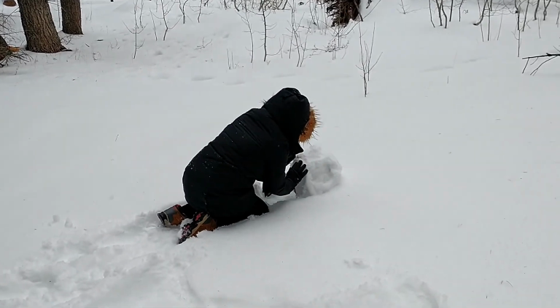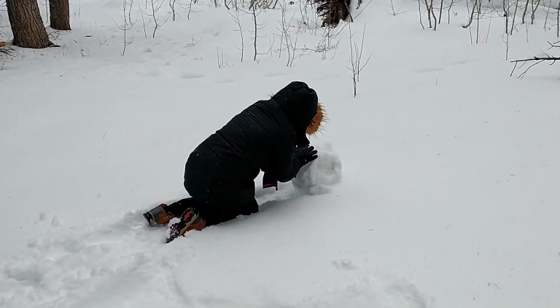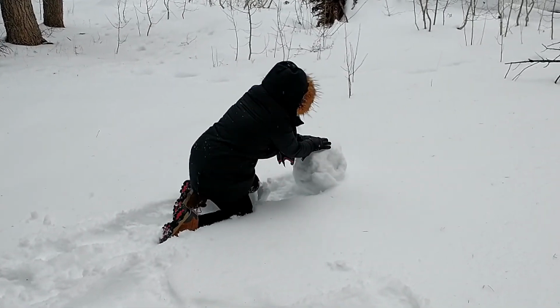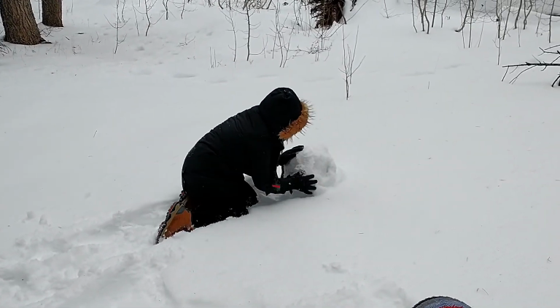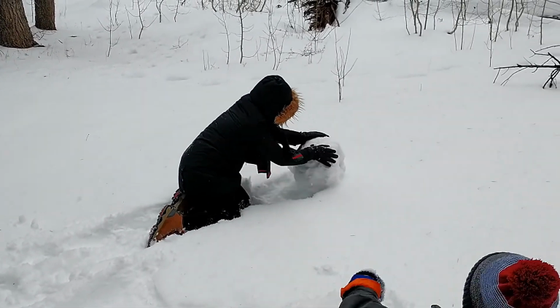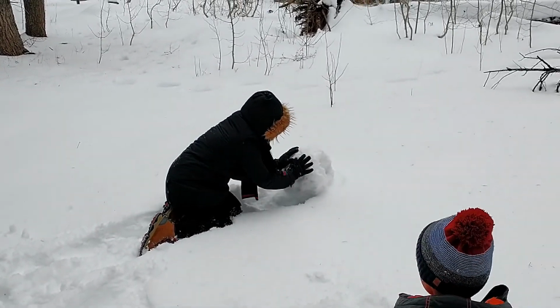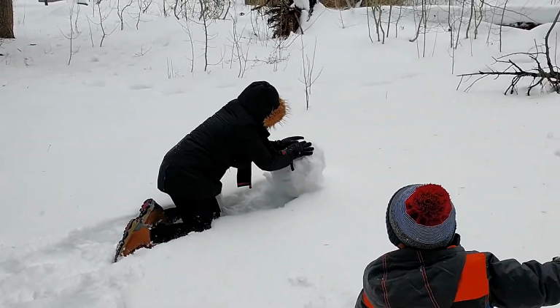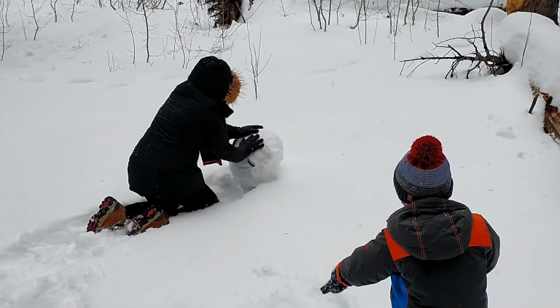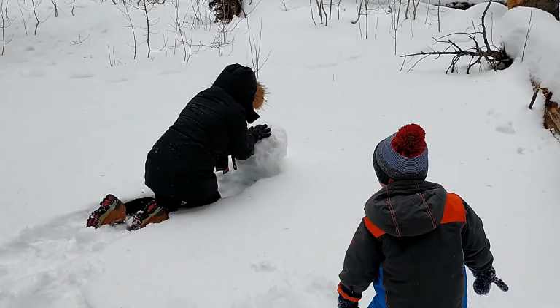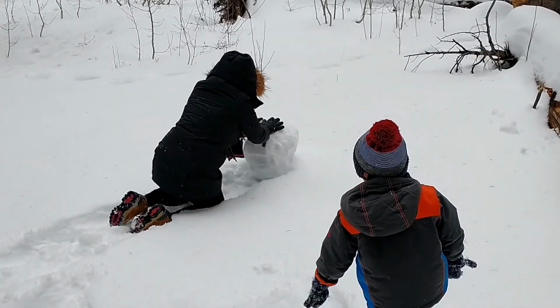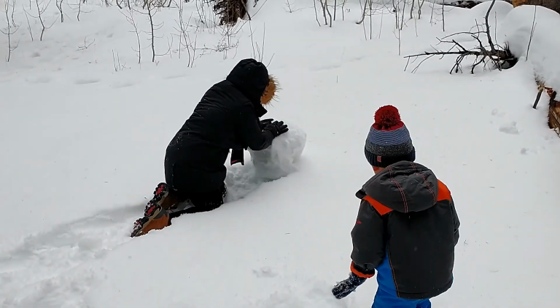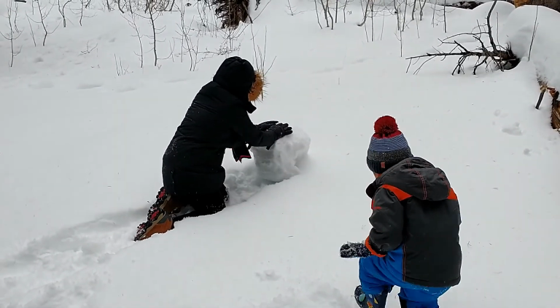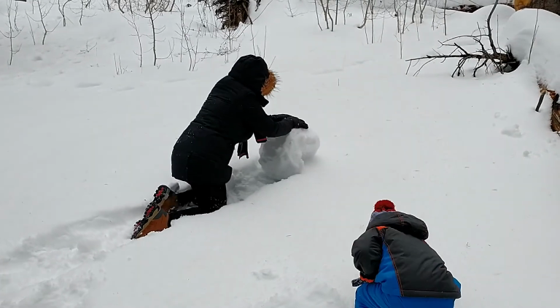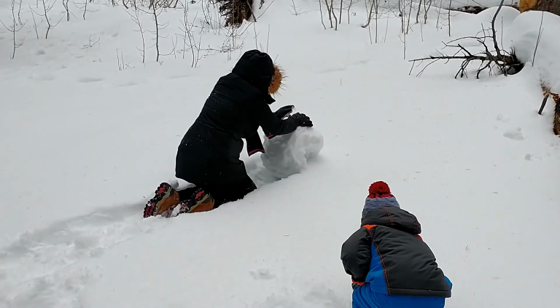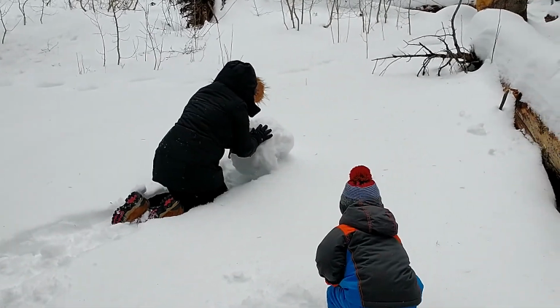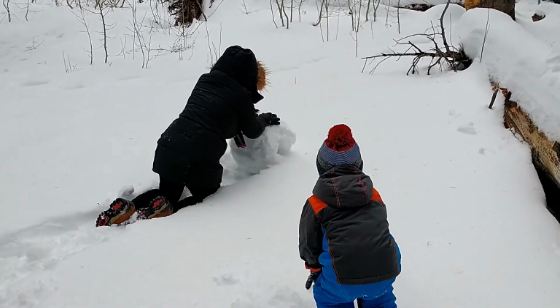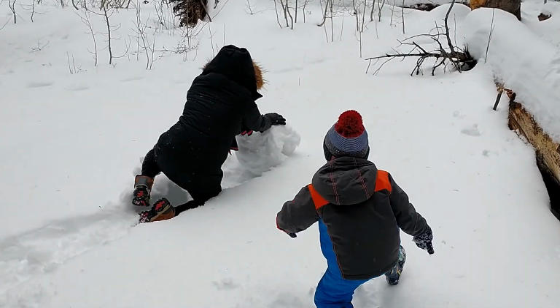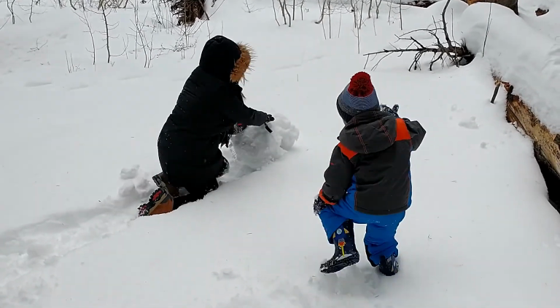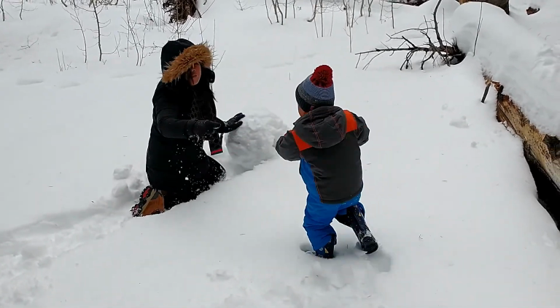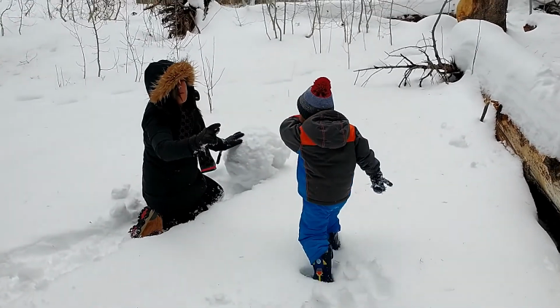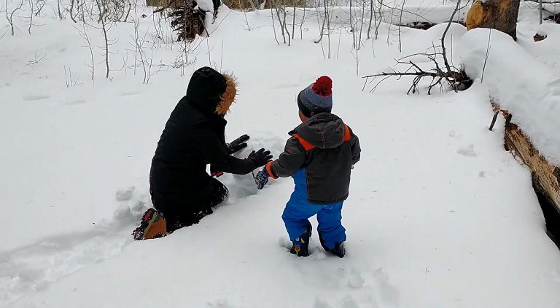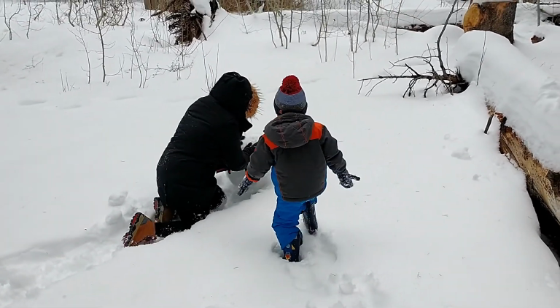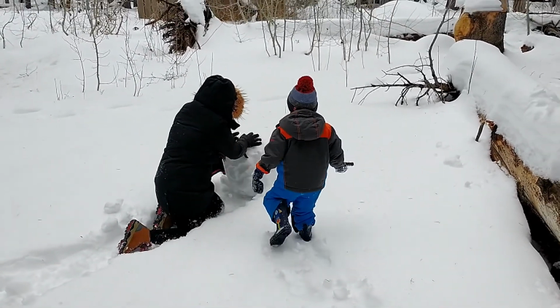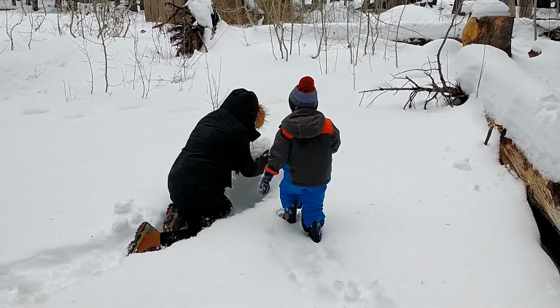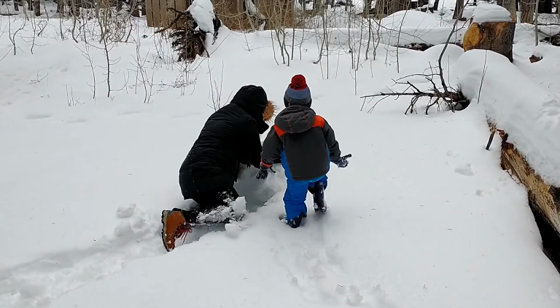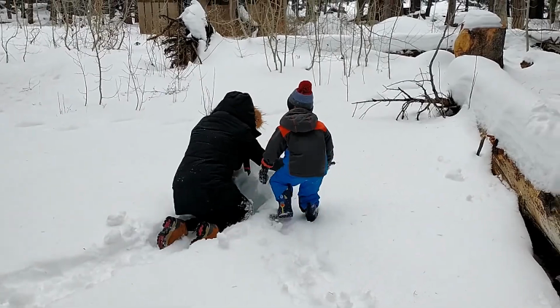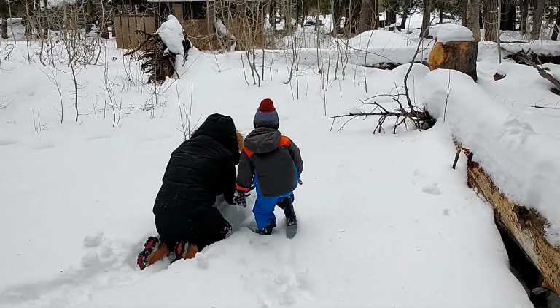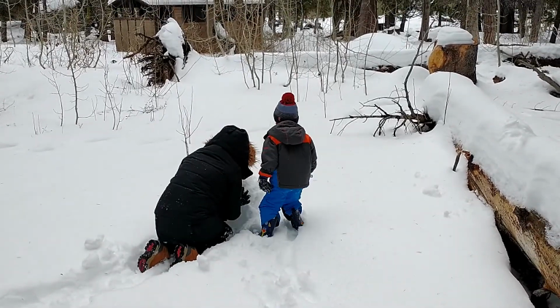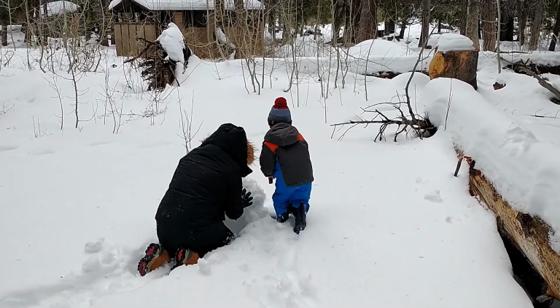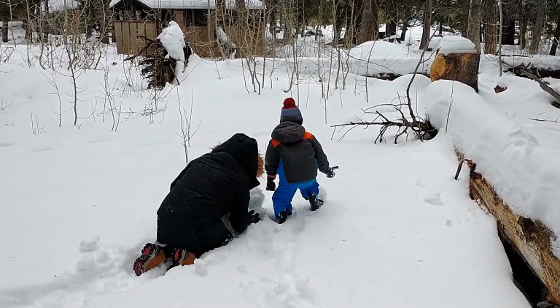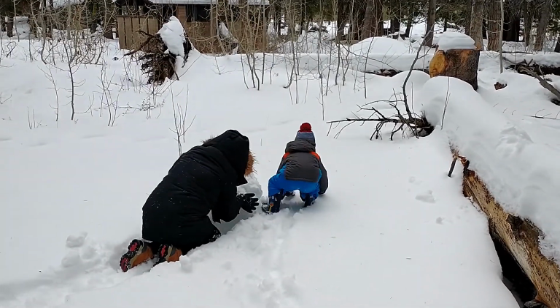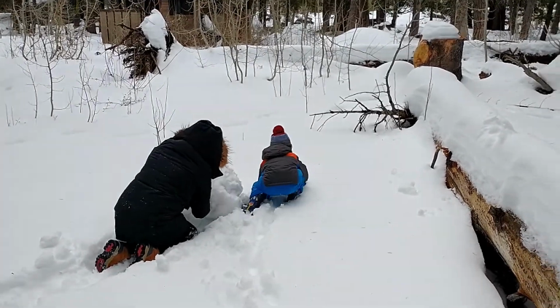Mom's making a huge snowman. Wow, look at the huge snowman! Sven's coming to help. That's a huge snowman — from a little teeny one to a great big huge one. Wow, look at Iris build the snowman!